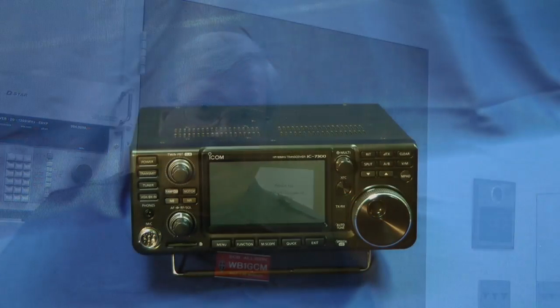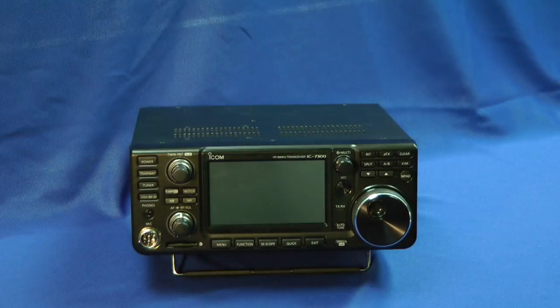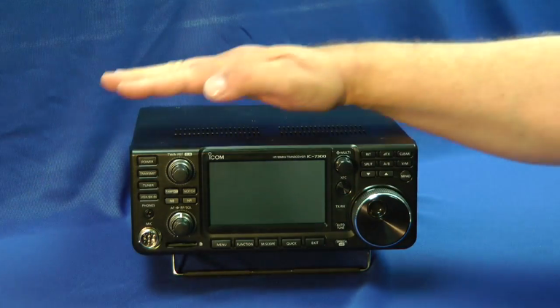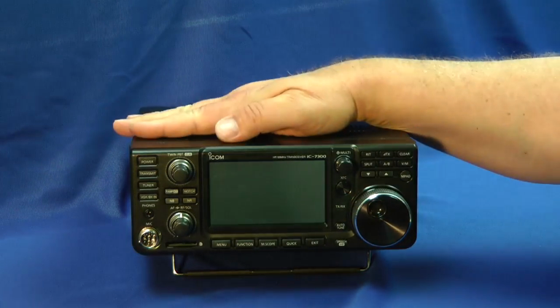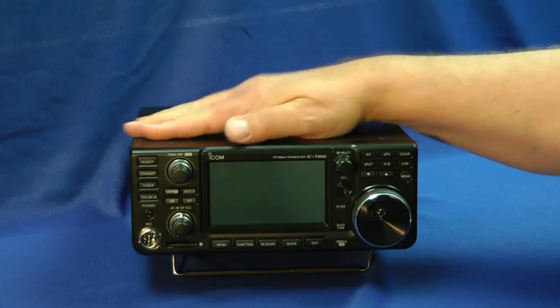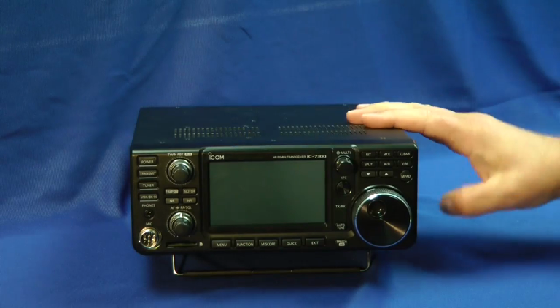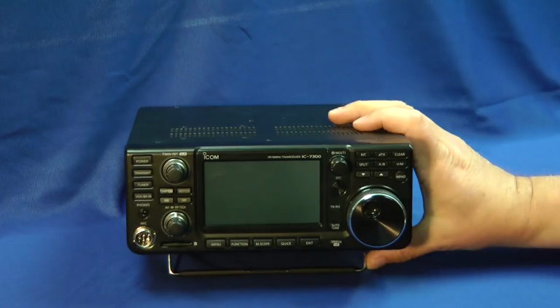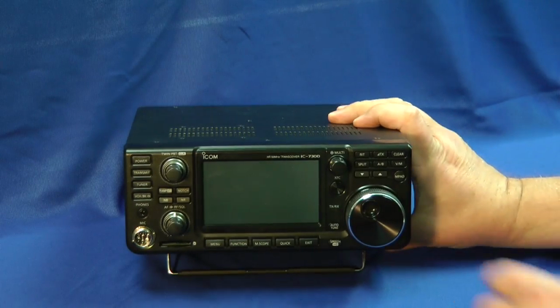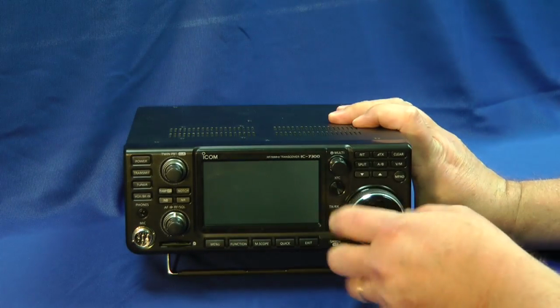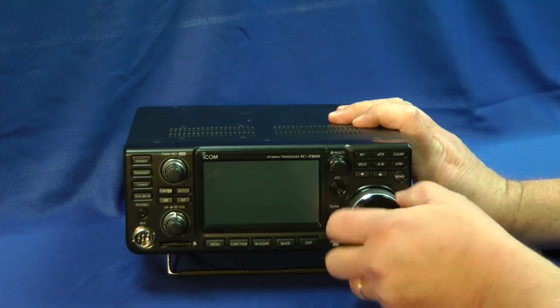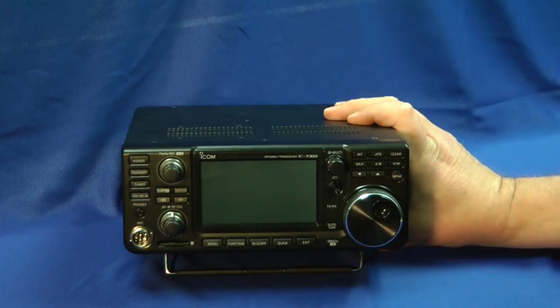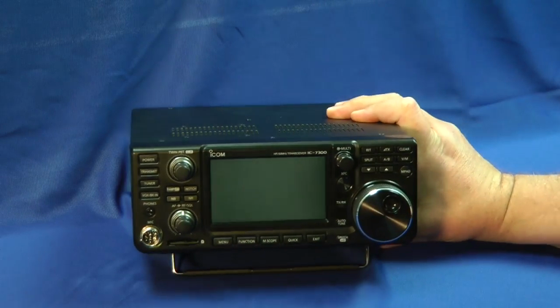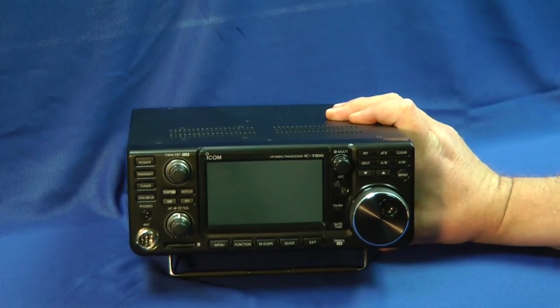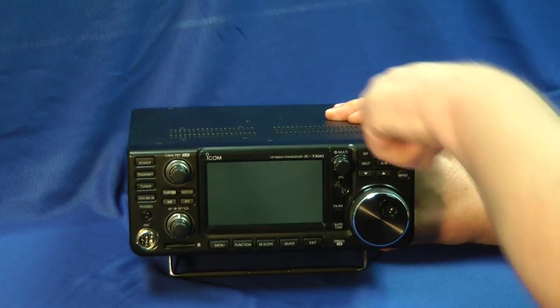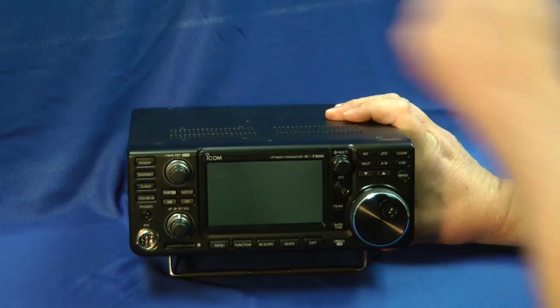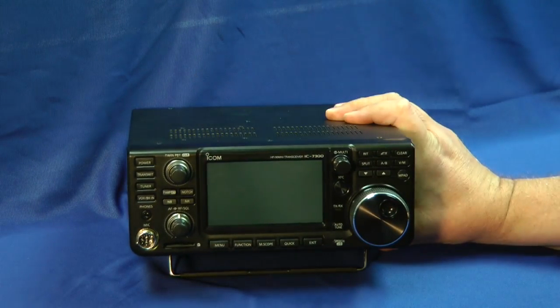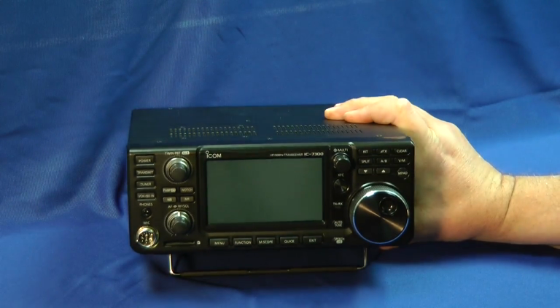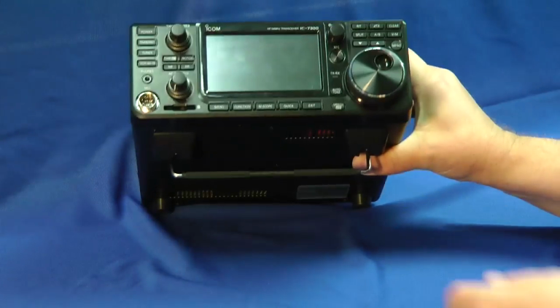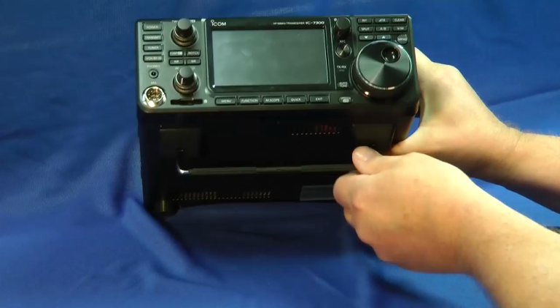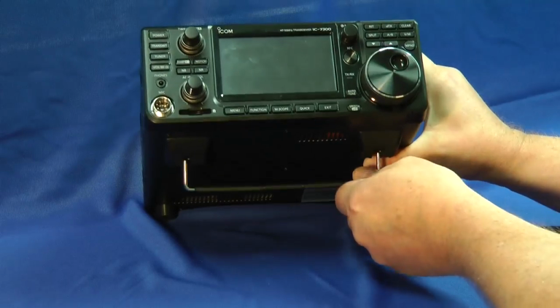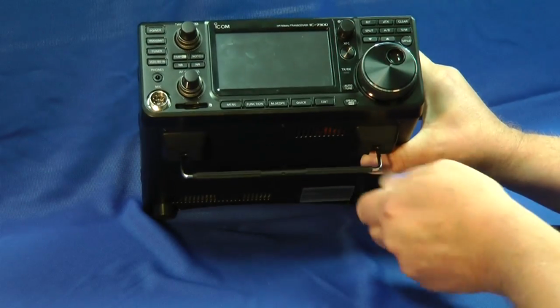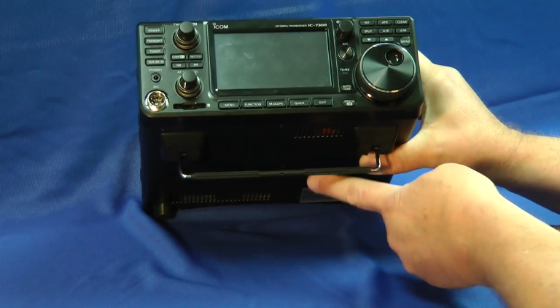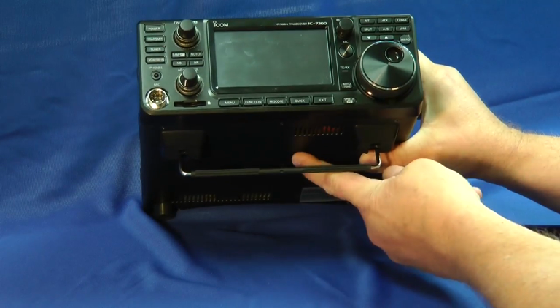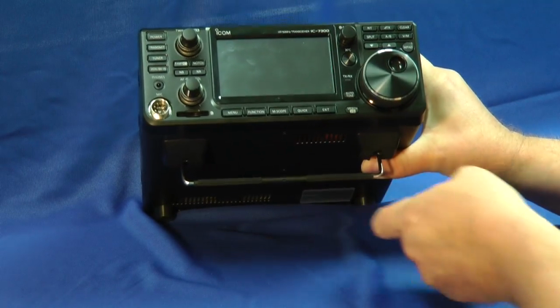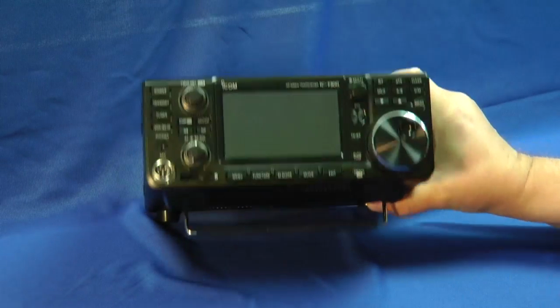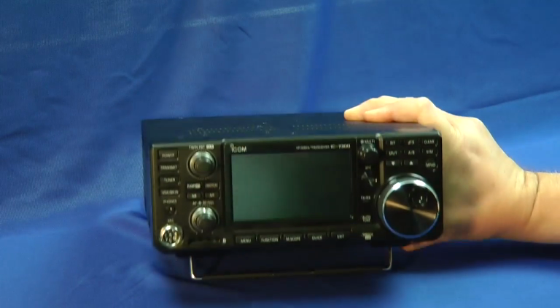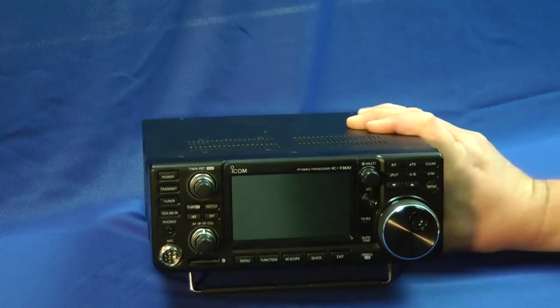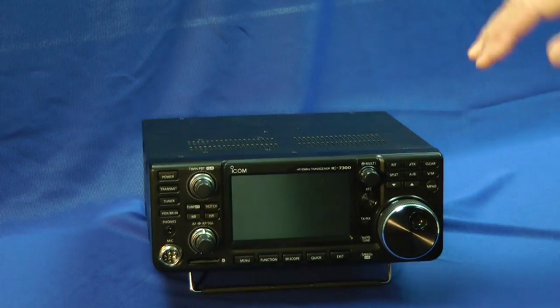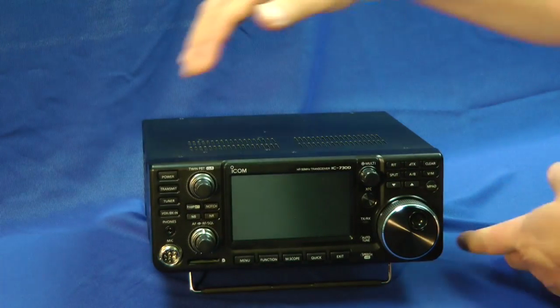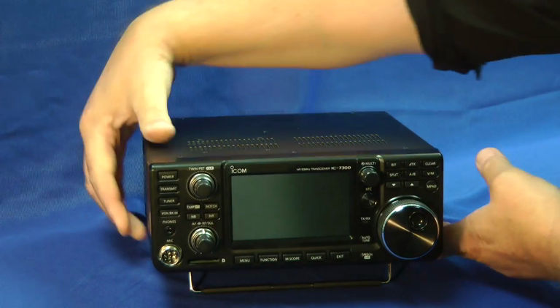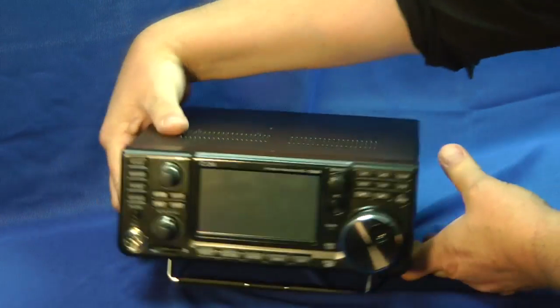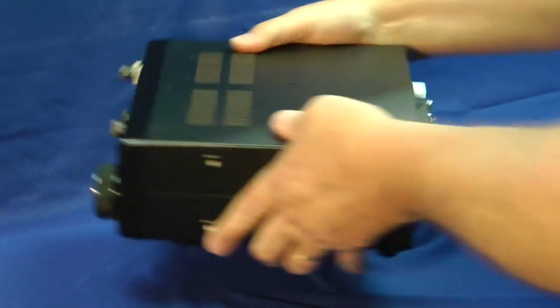It's not very big. The knob has a good feel to it, ventilation on top, a flip stand, speakers down here. Let's flip it around and see the back side.